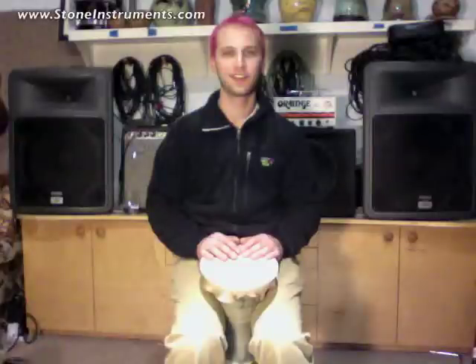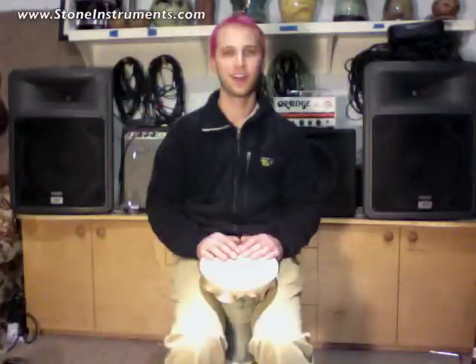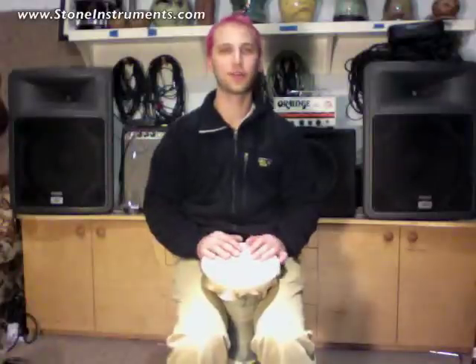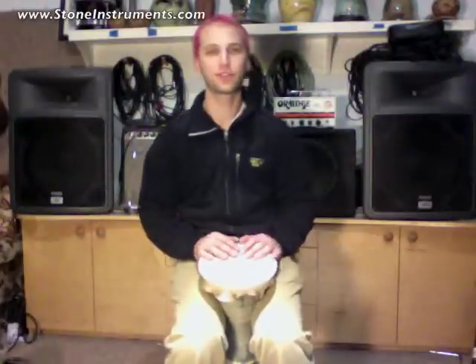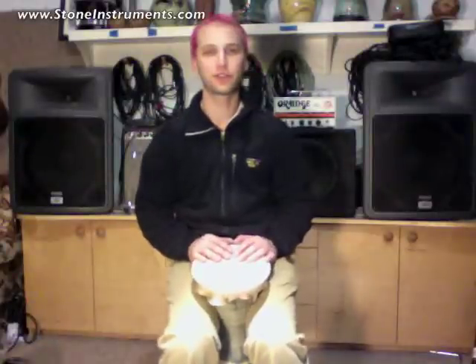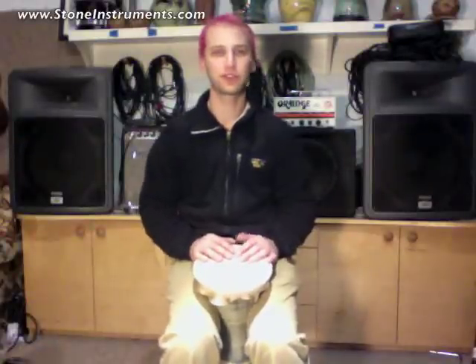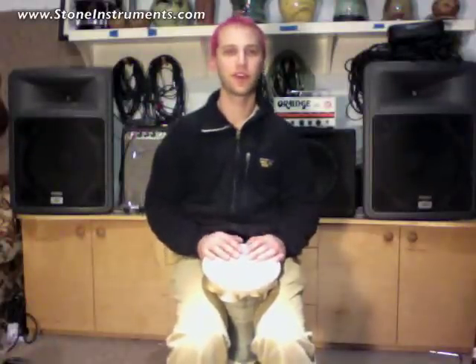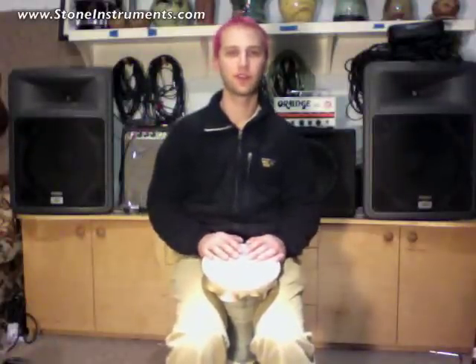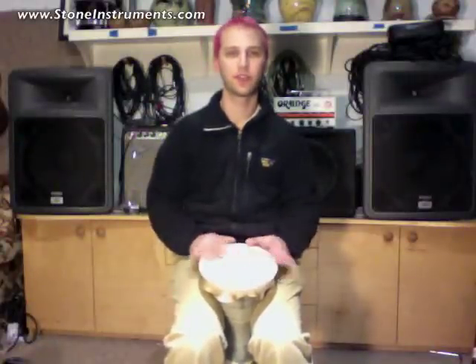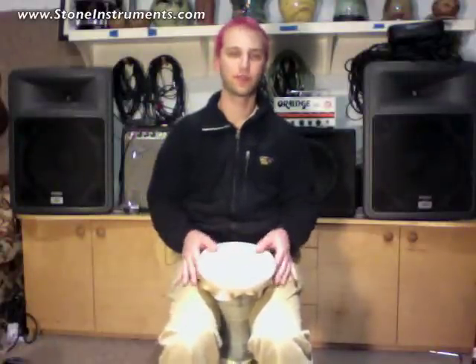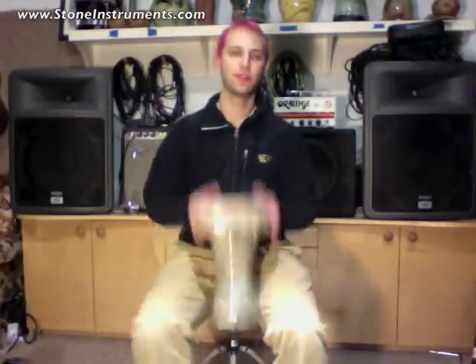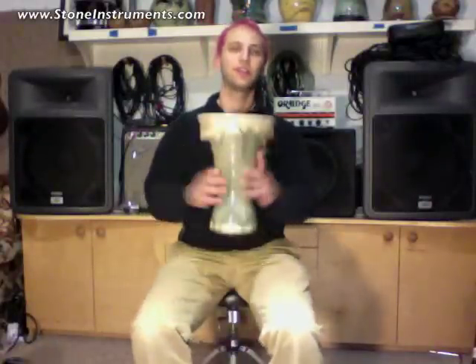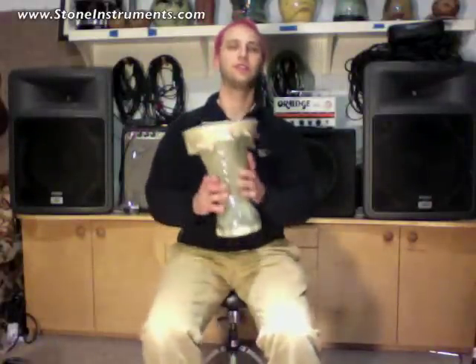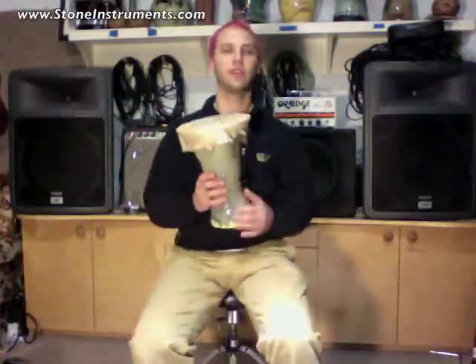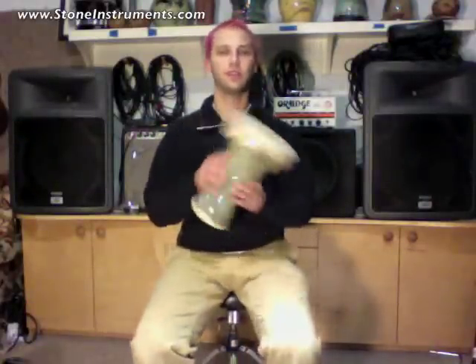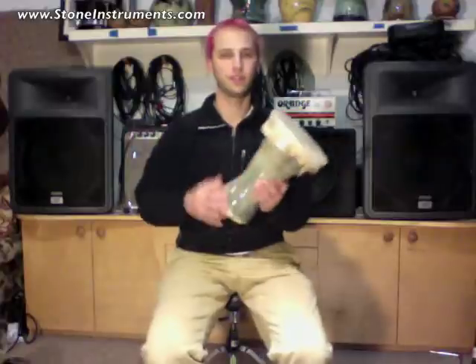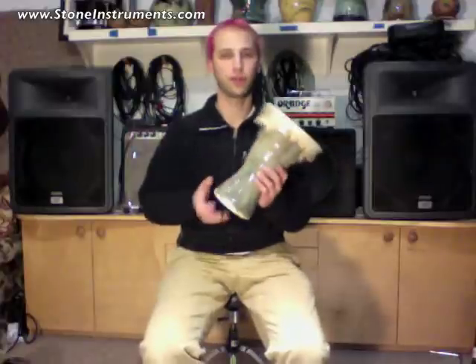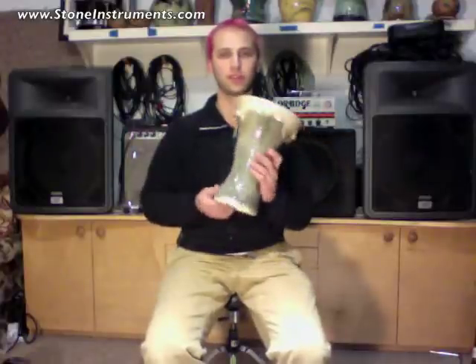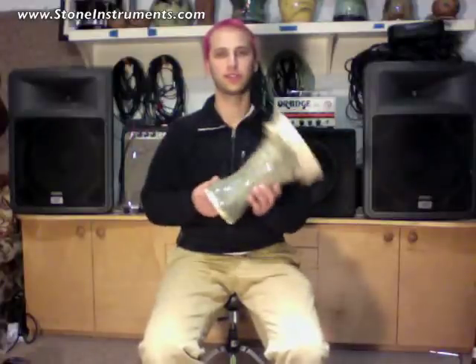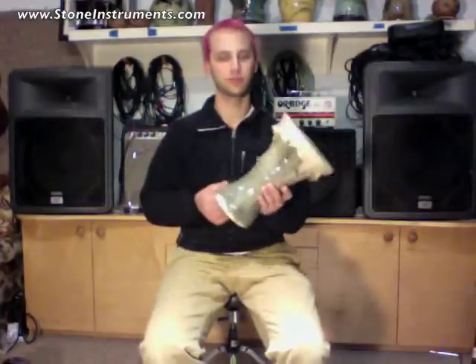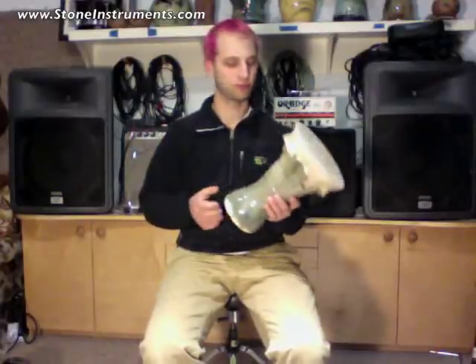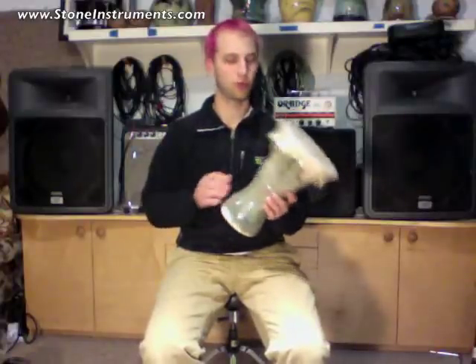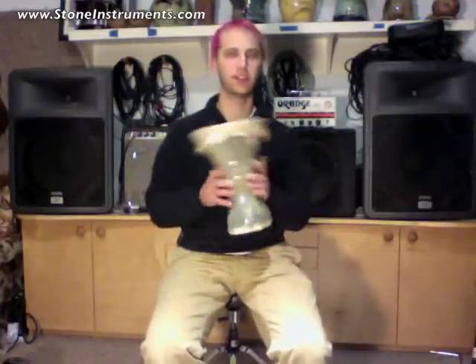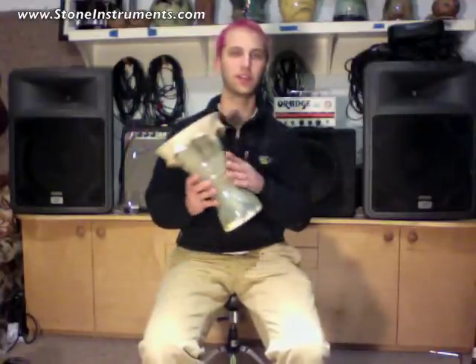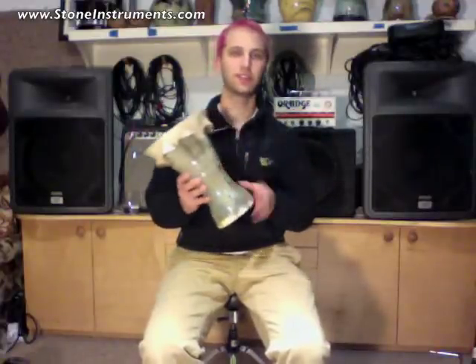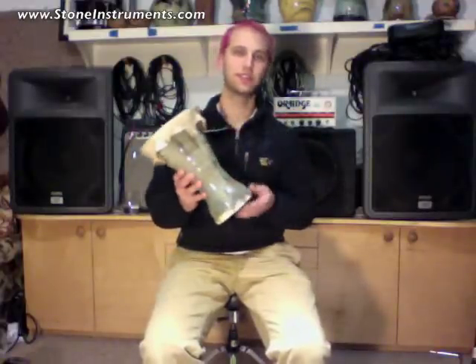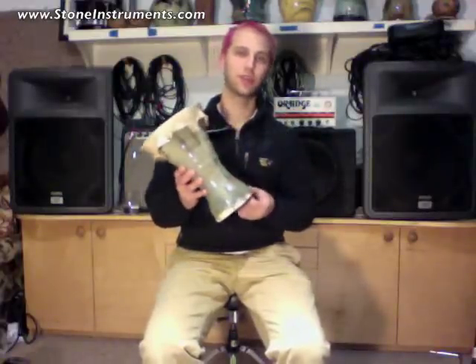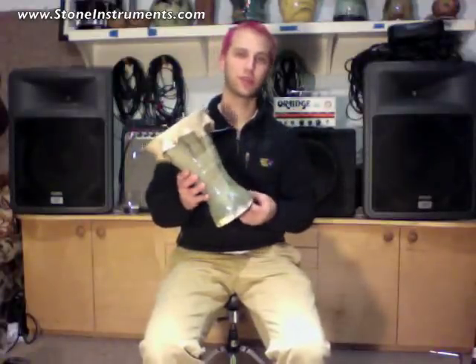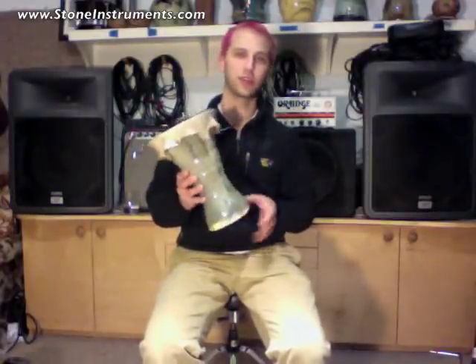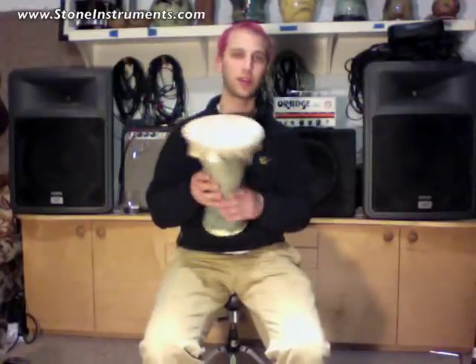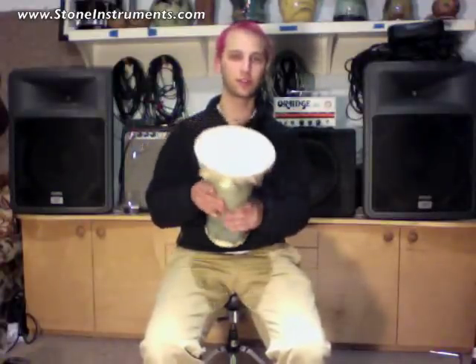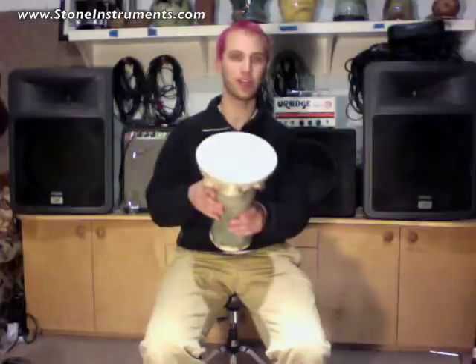Hi. Welcome to StoneInstruments.com. My name is Gabe Turow. This is a doombak. It's a gray glazed ceramic doombak with an elk skin head.